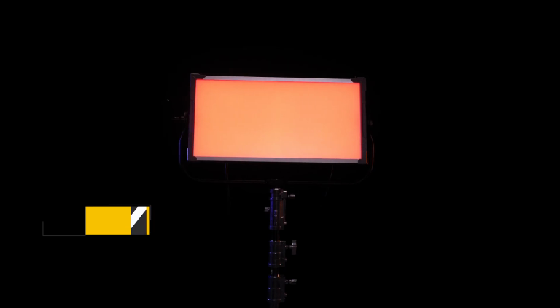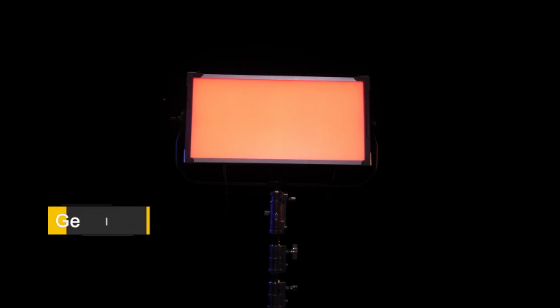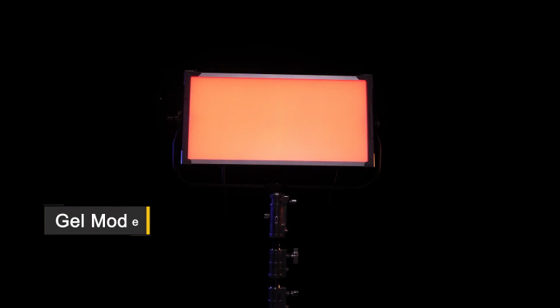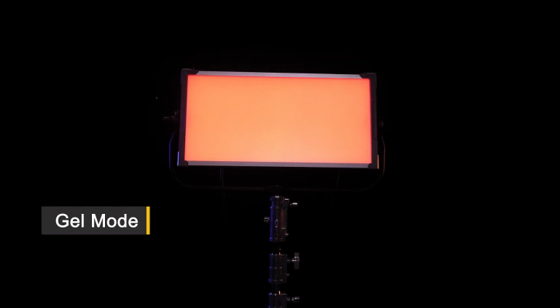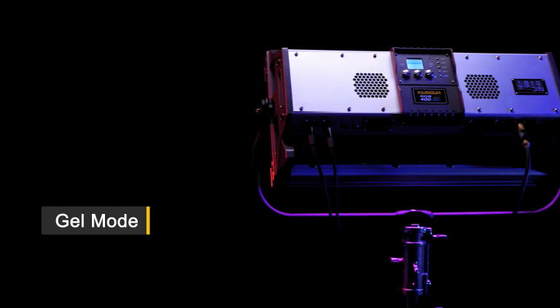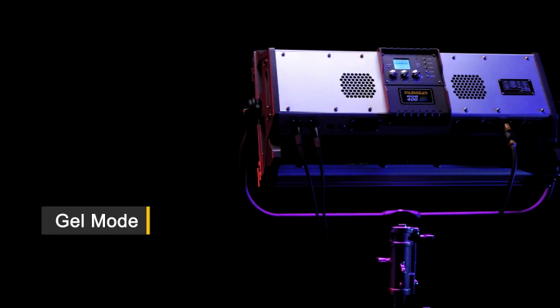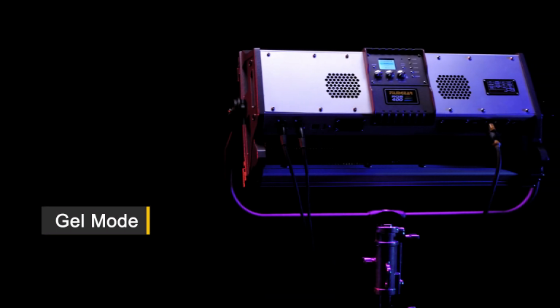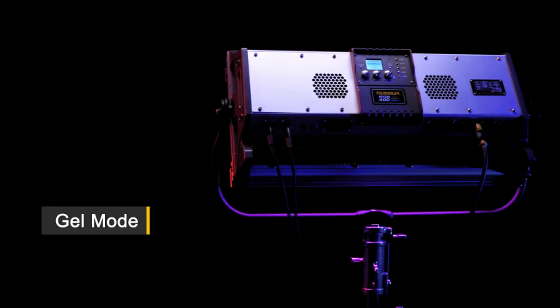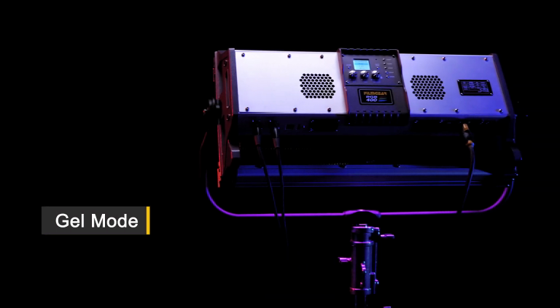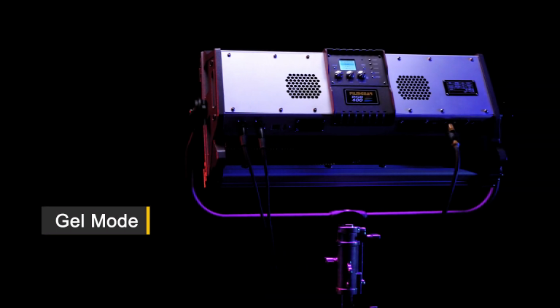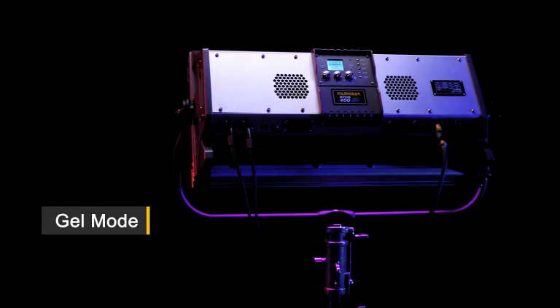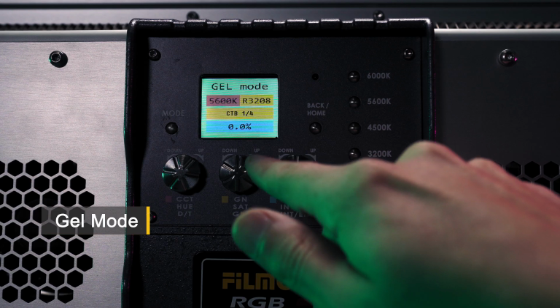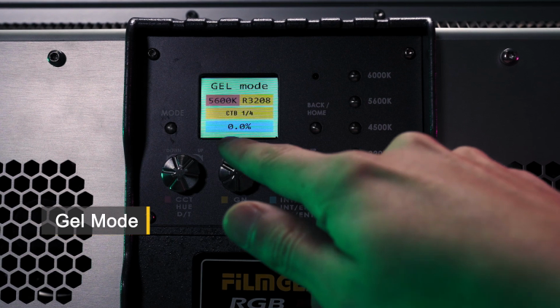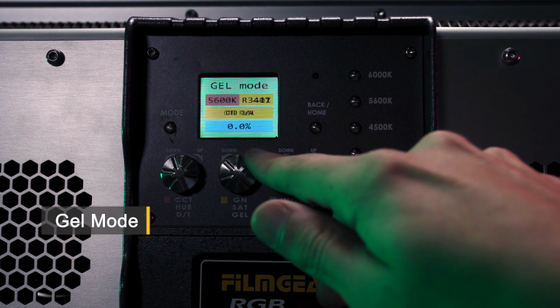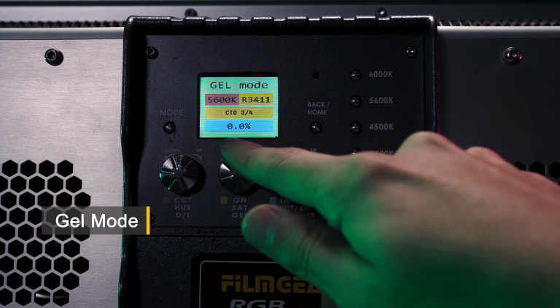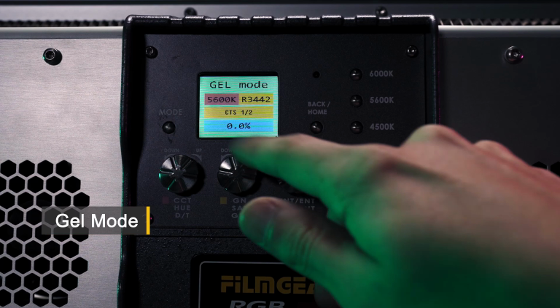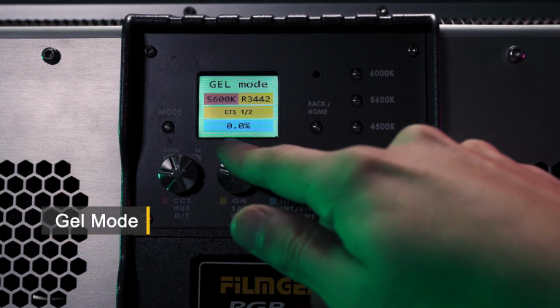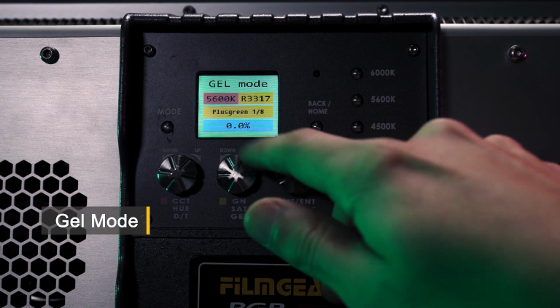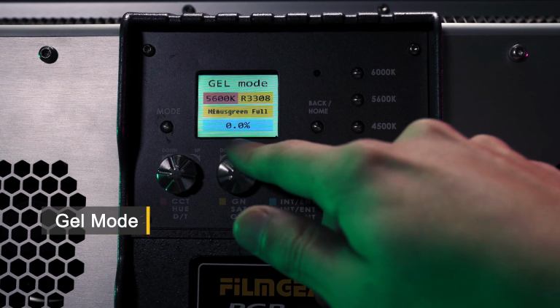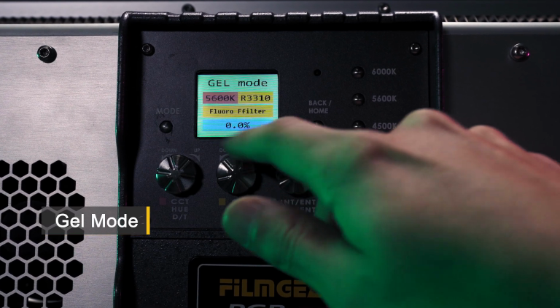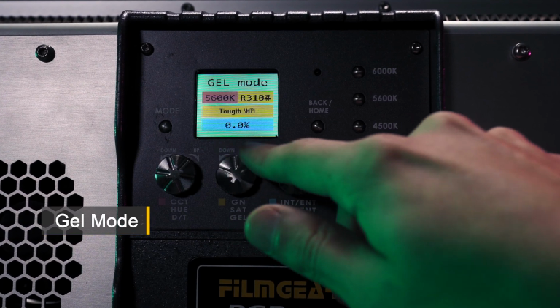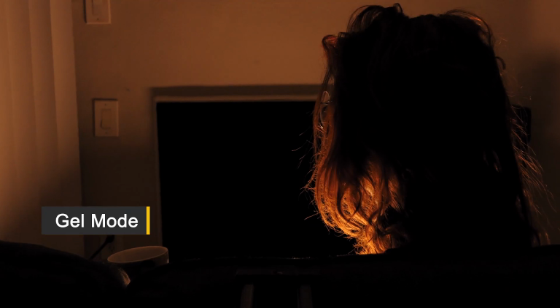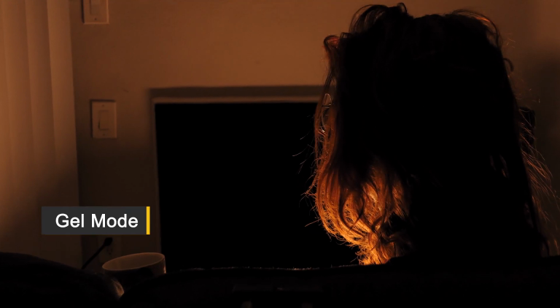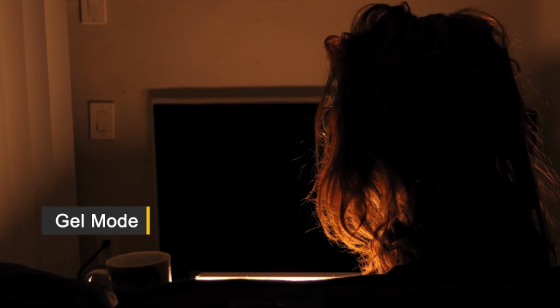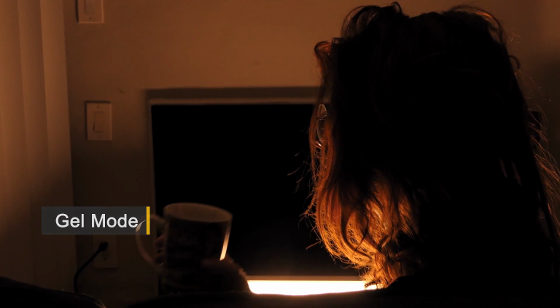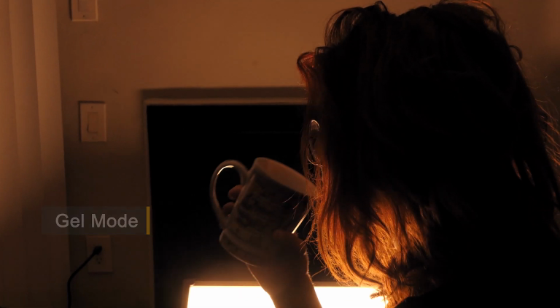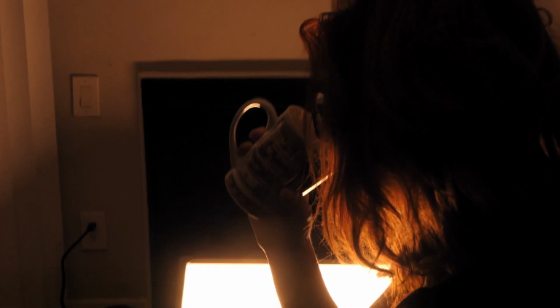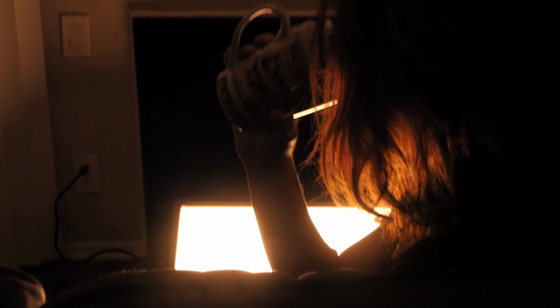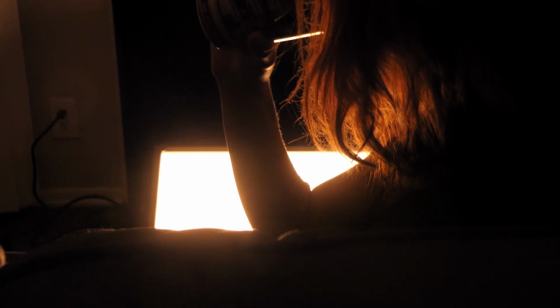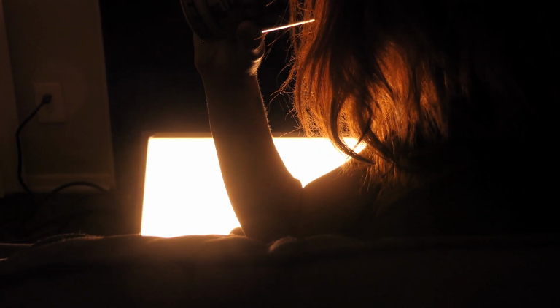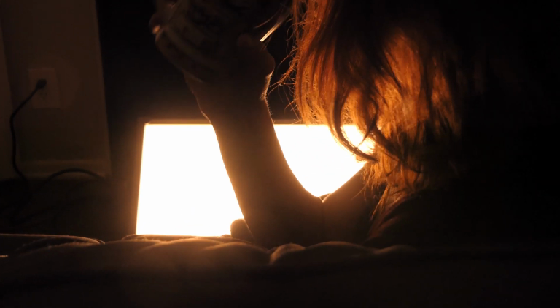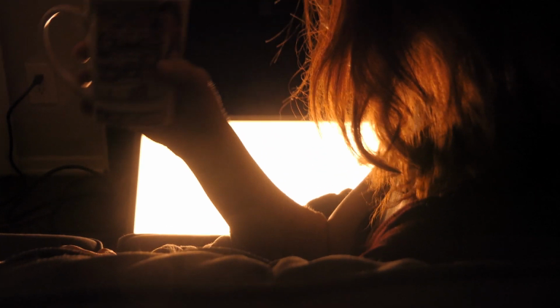Gel mode takes your lighting efficiency to the next level. Preloaded with hundreds of industry standard gel filters, making physical gels on set a thing of the past.